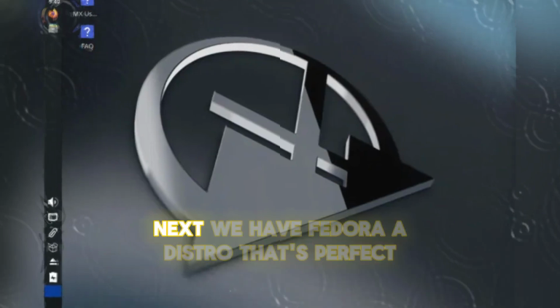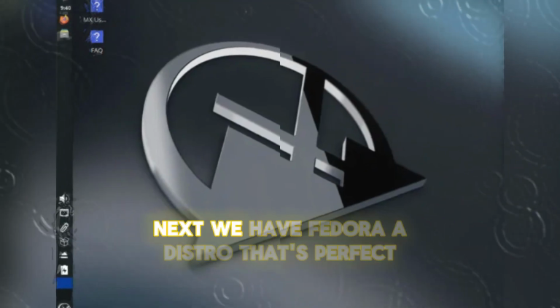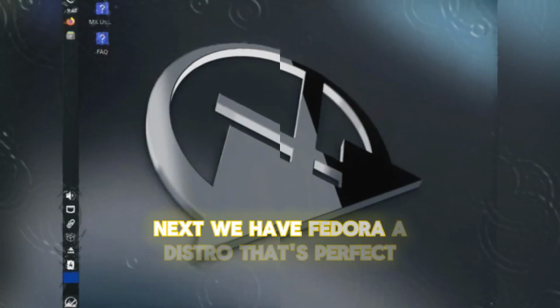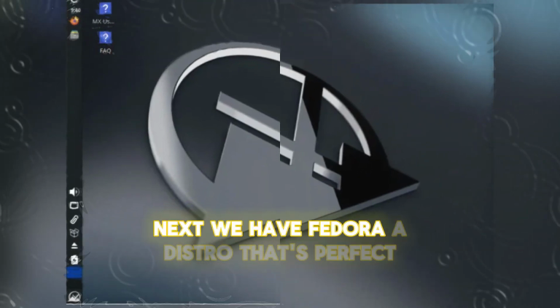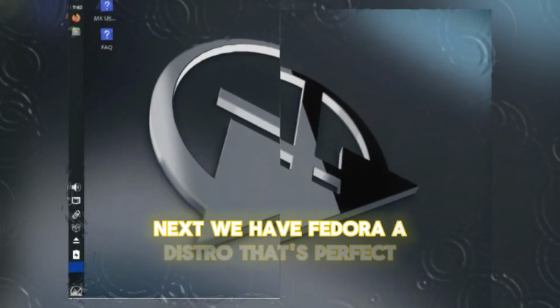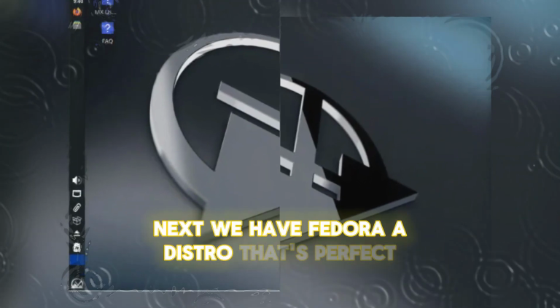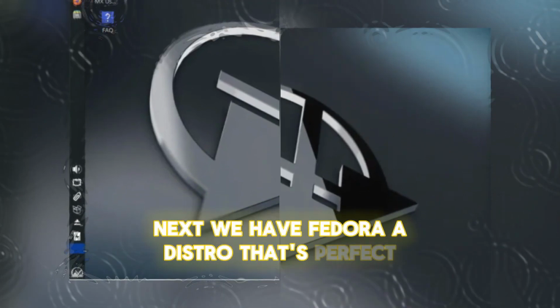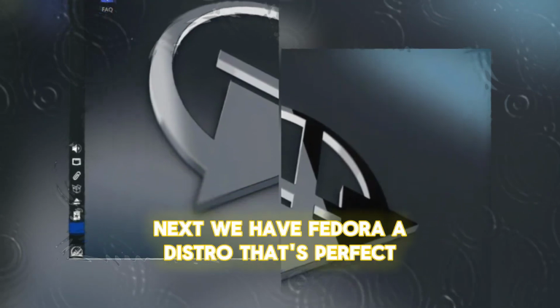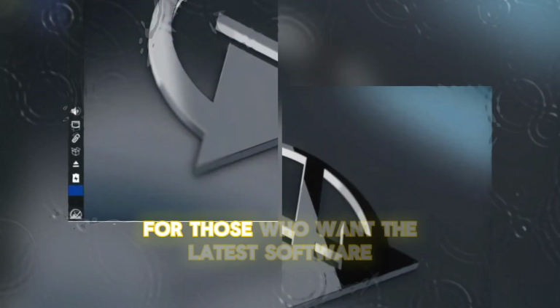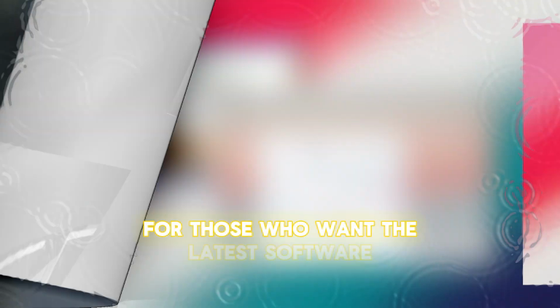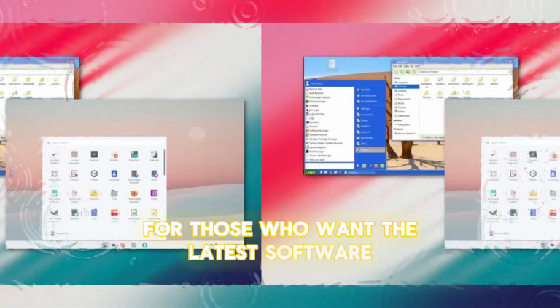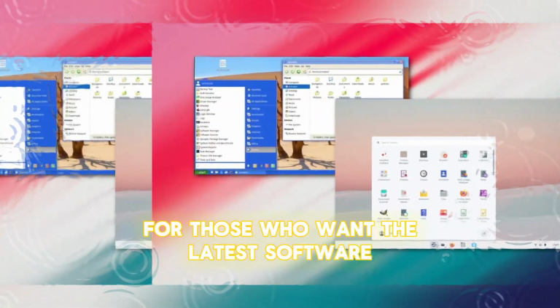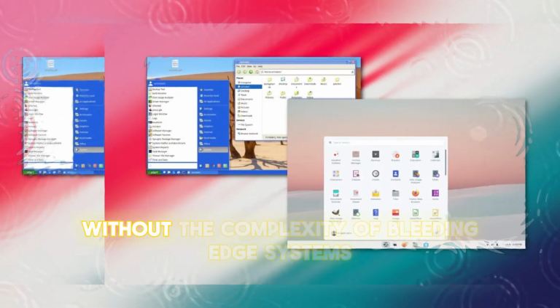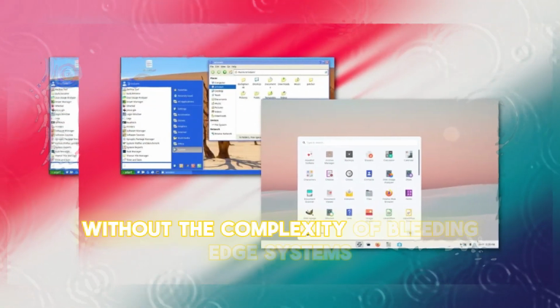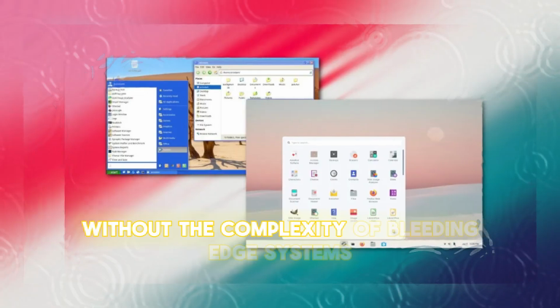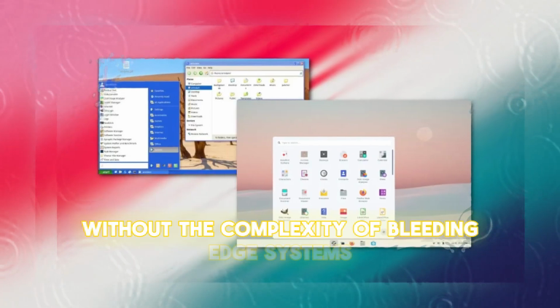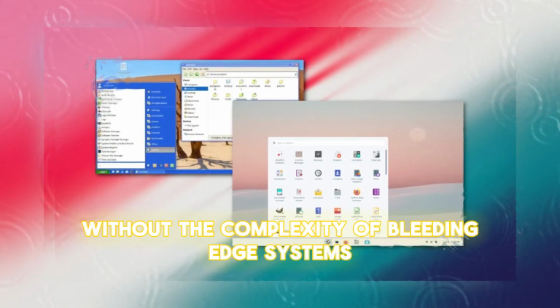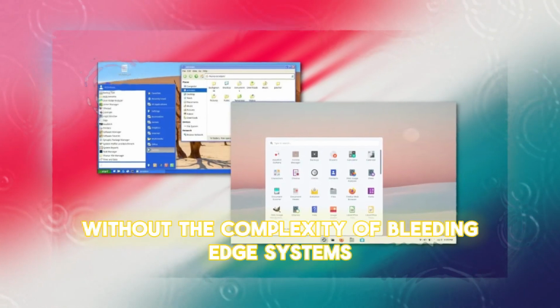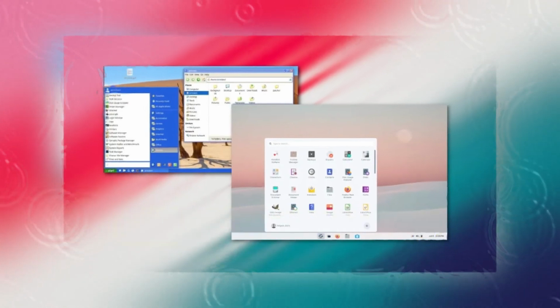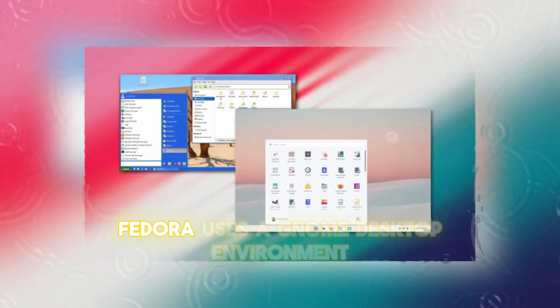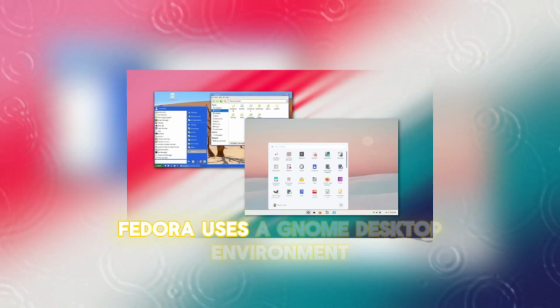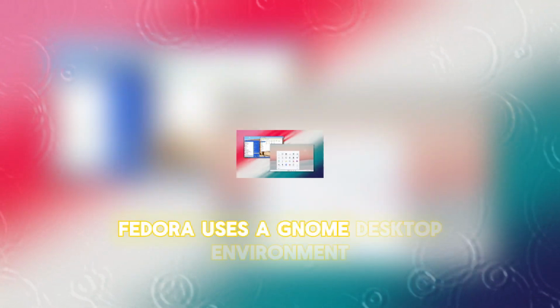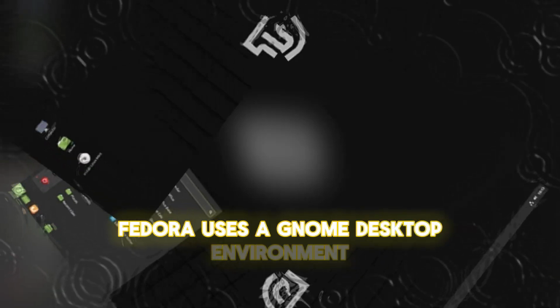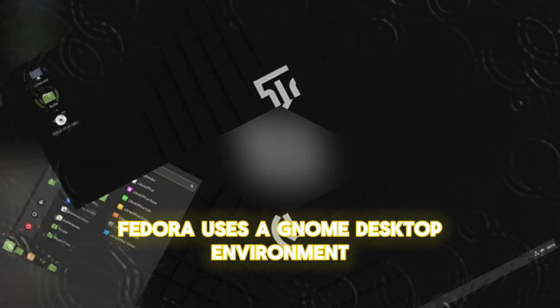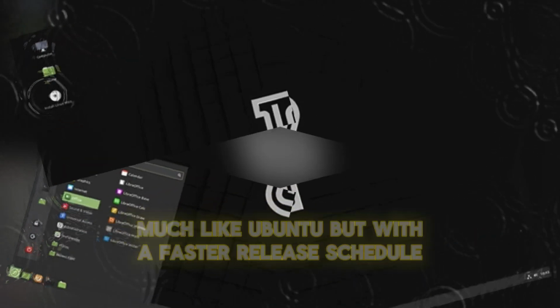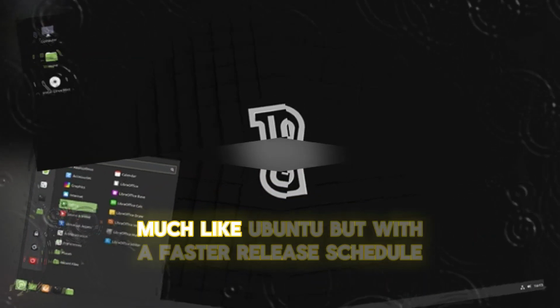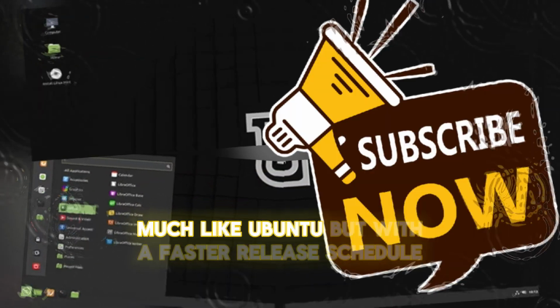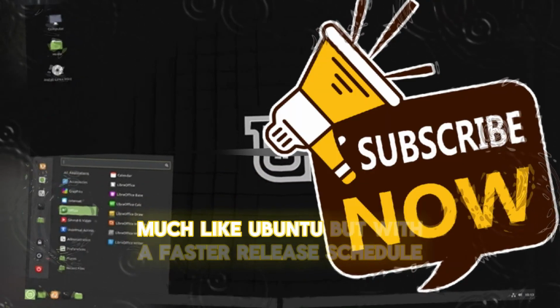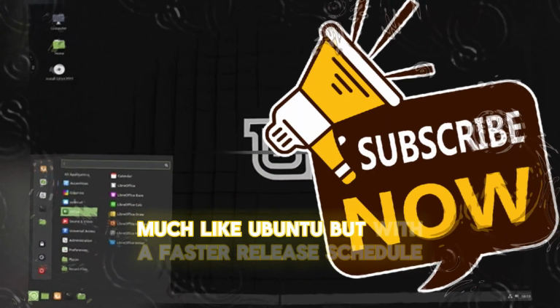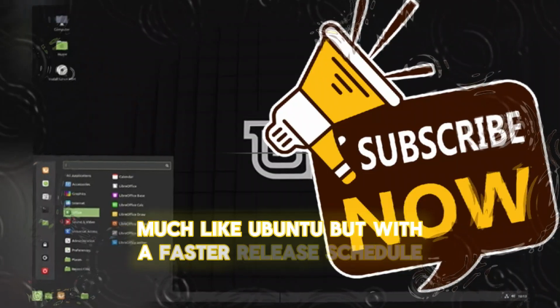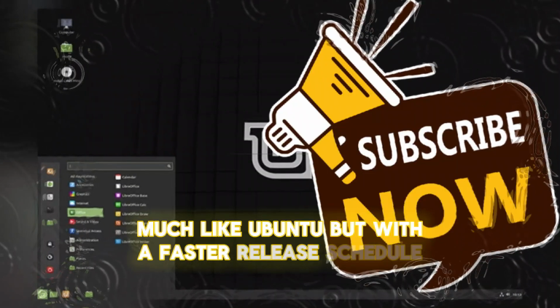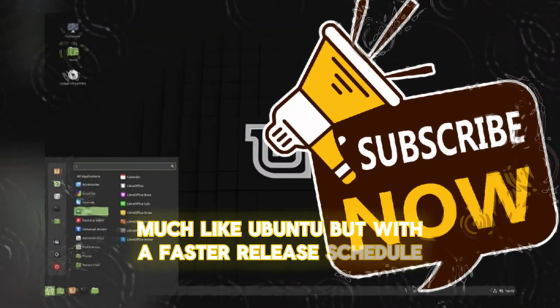Next, we have Fedora, a distro that's perfect for those who want the latest software without the complexity of bleeding-edge systems. Fedora uses a GNOME desktop environment, much like Ubuntu, but with a faster release schedule.